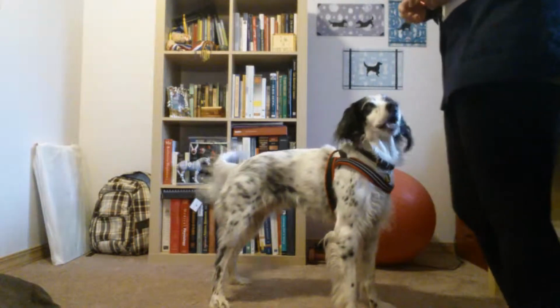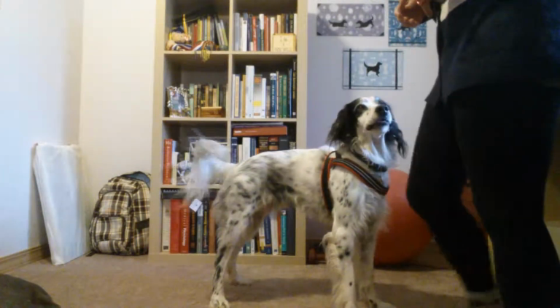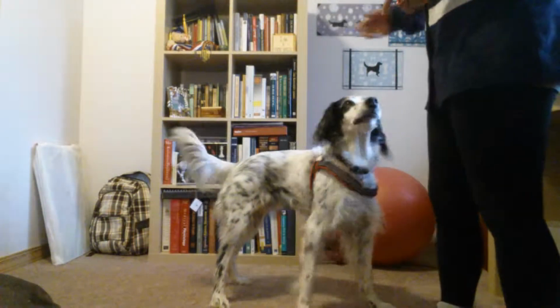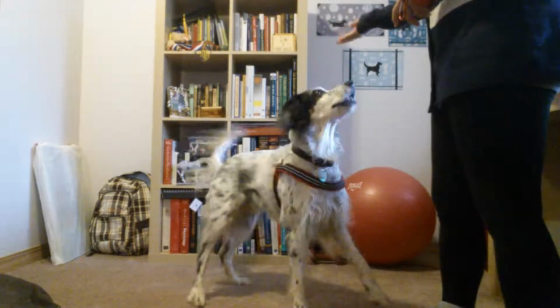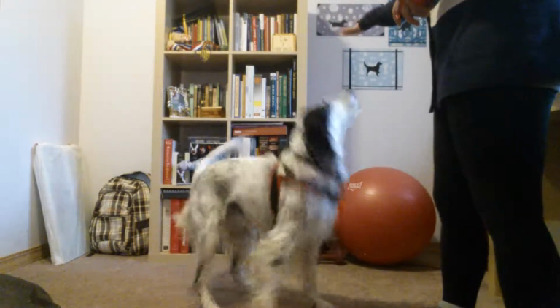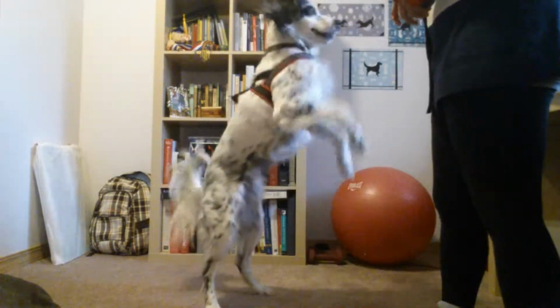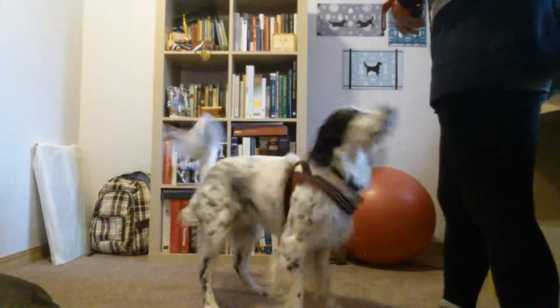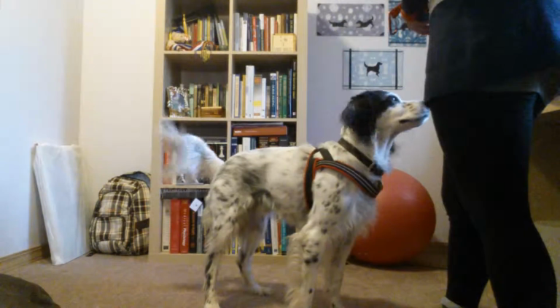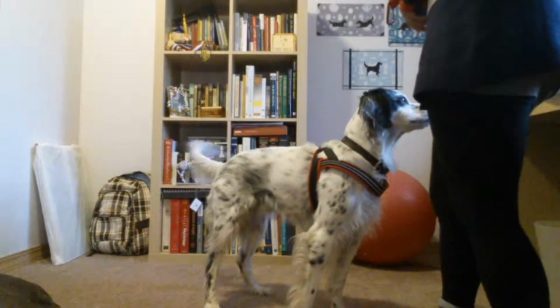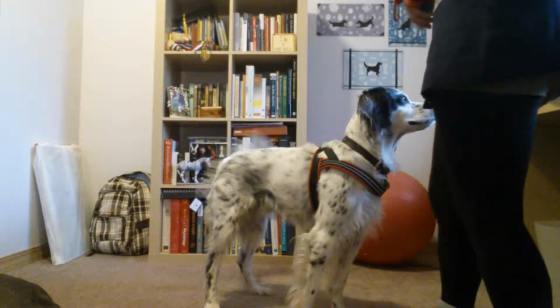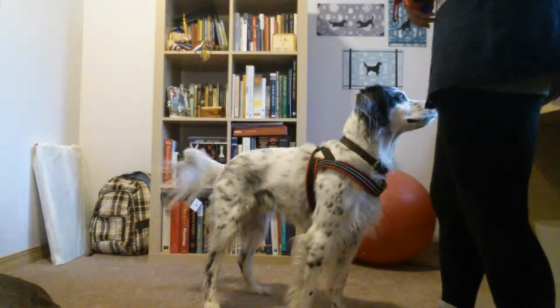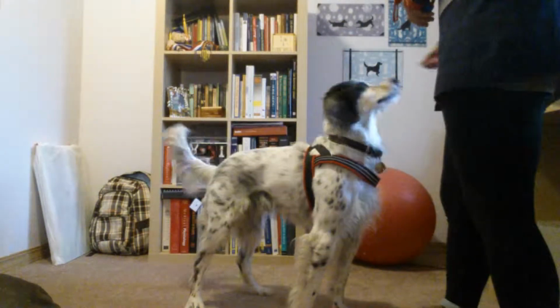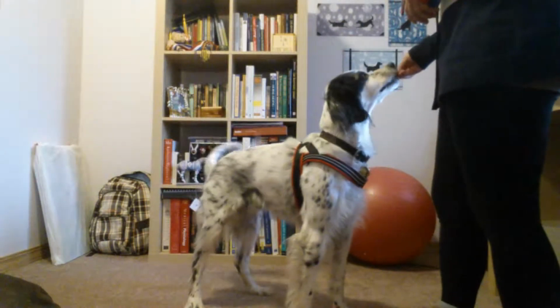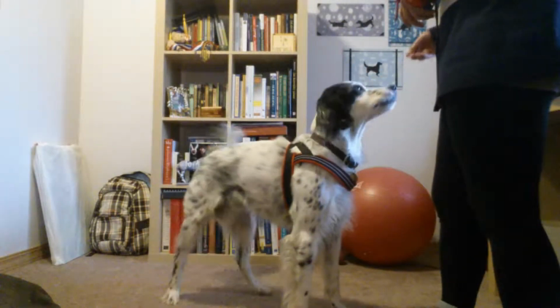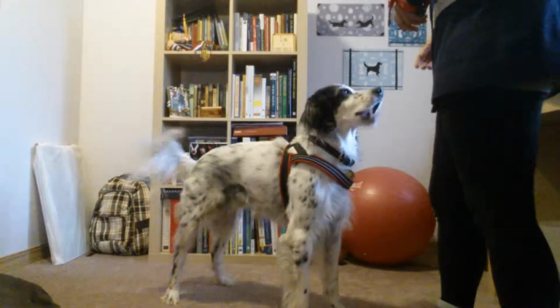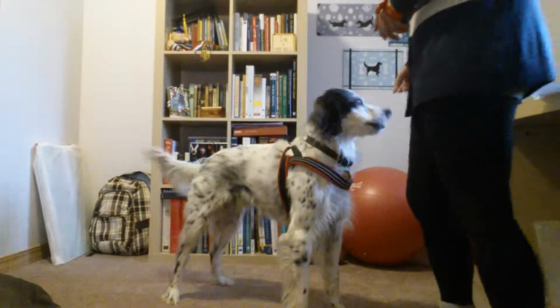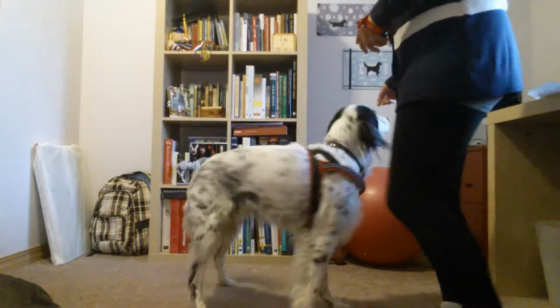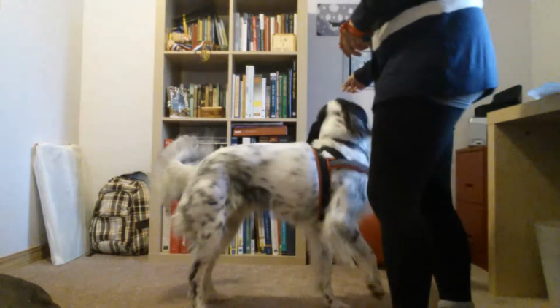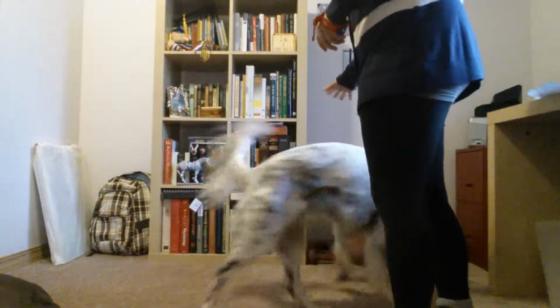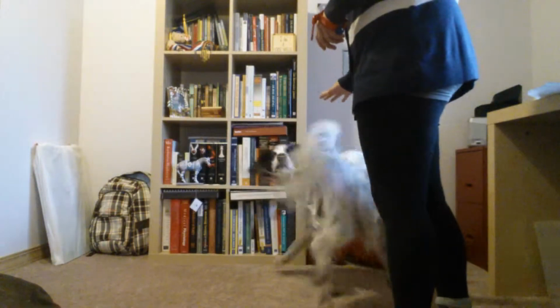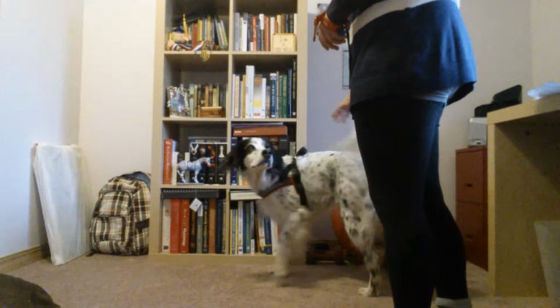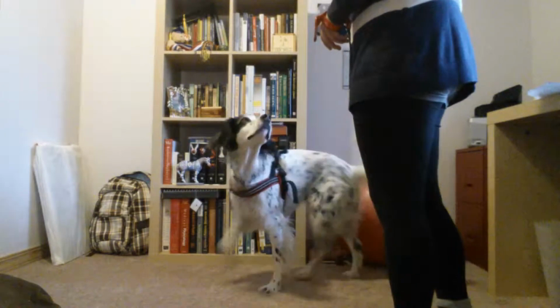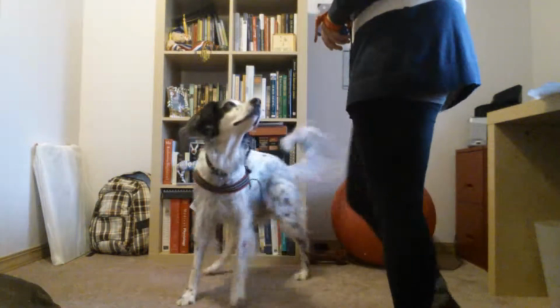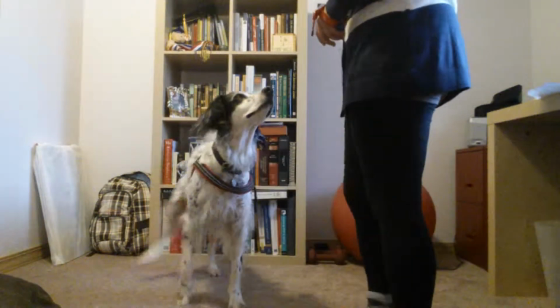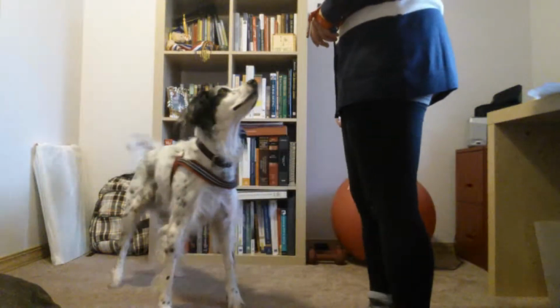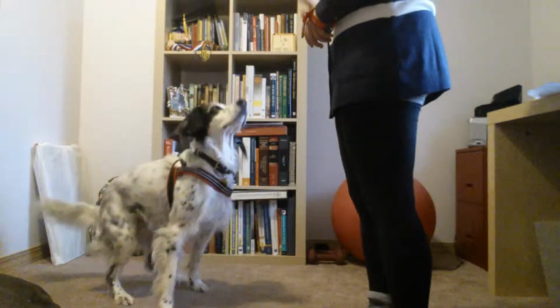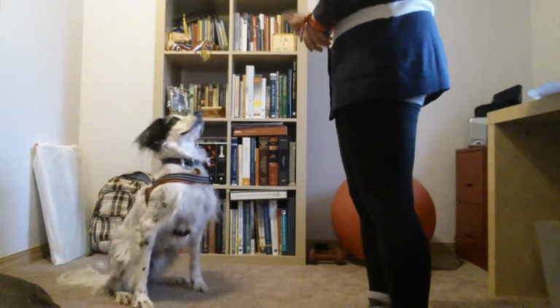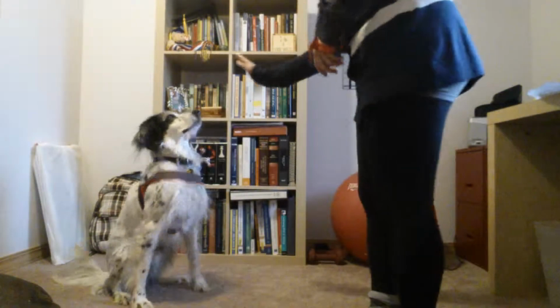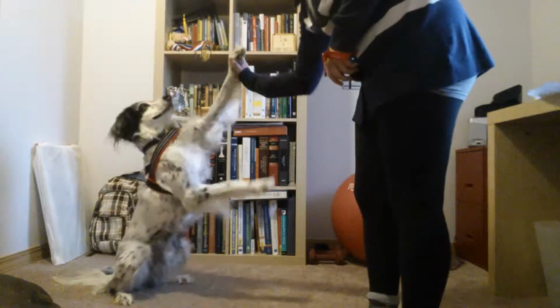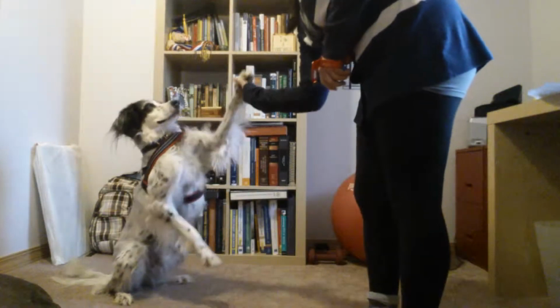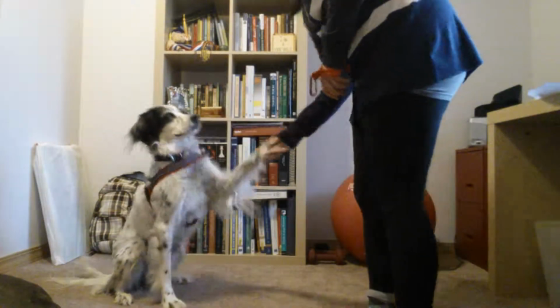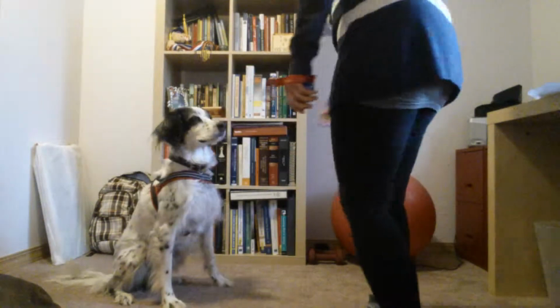Okay. Splash. Good boy. Sit down. Good boy.